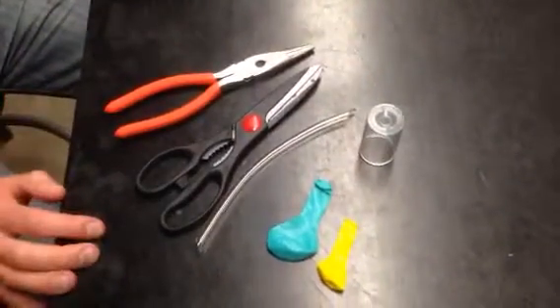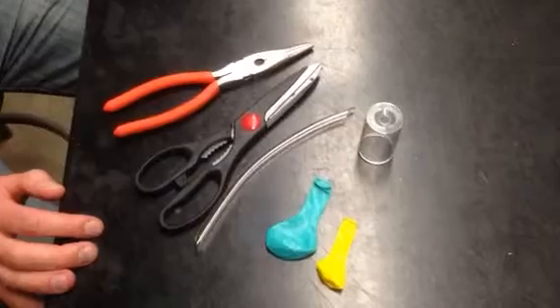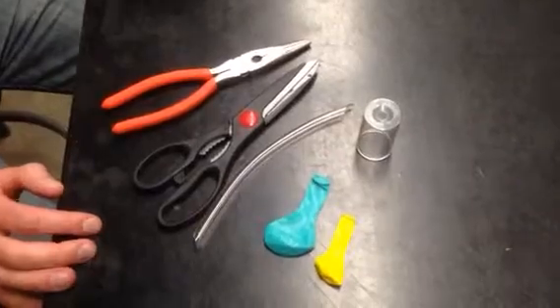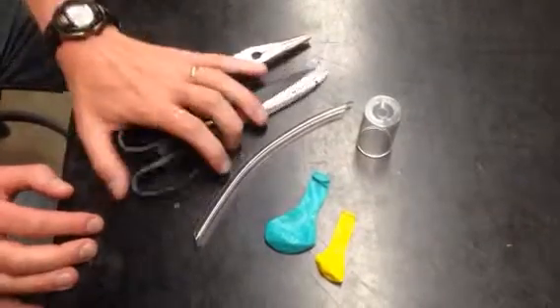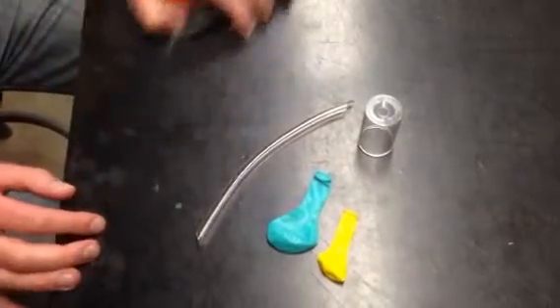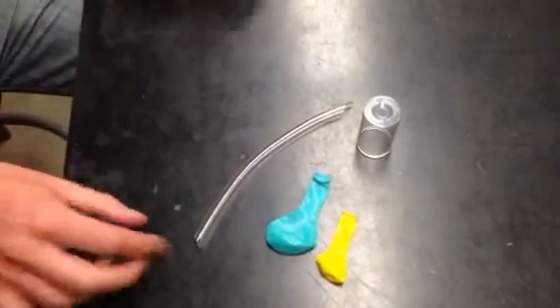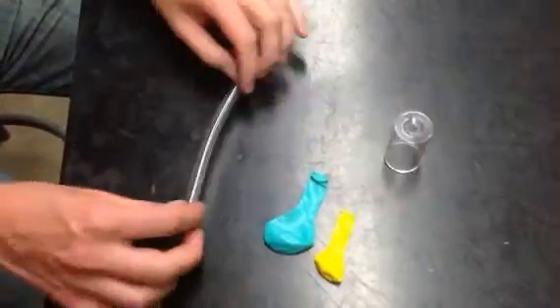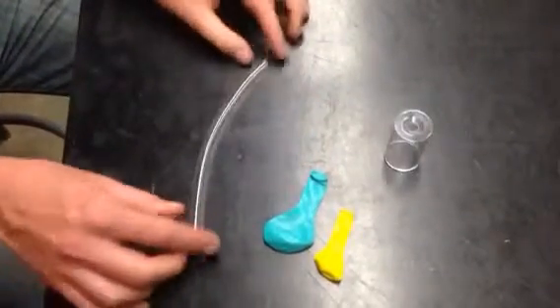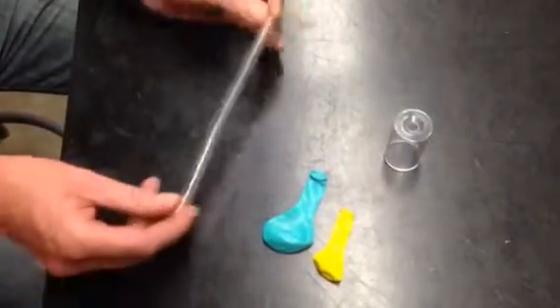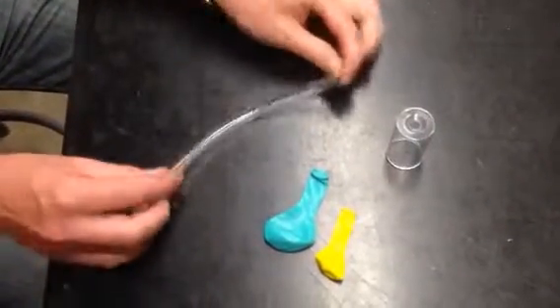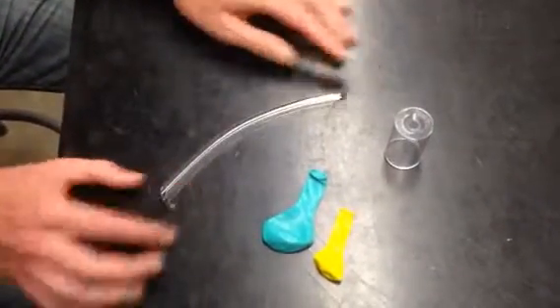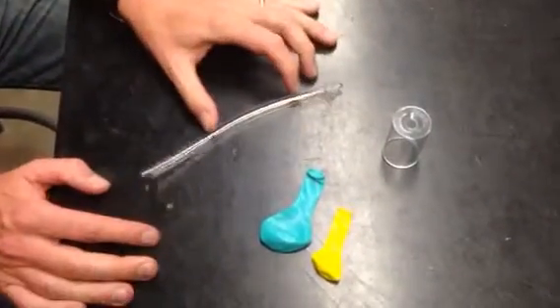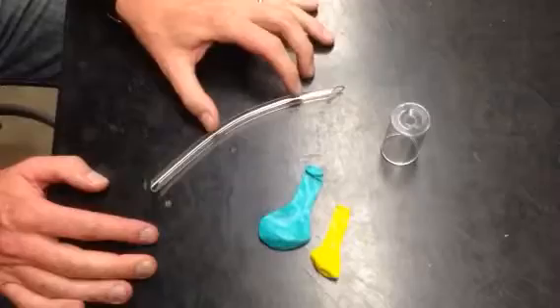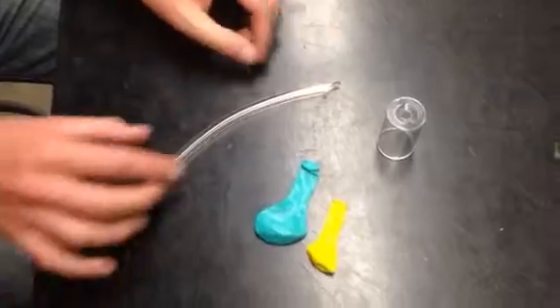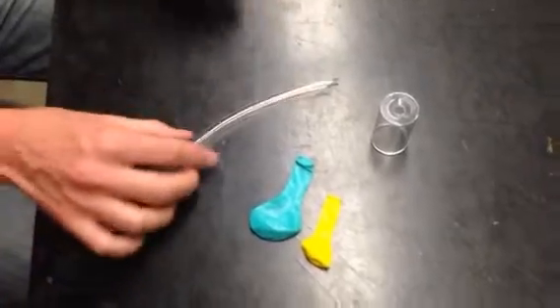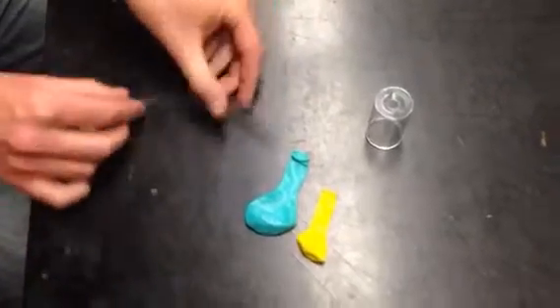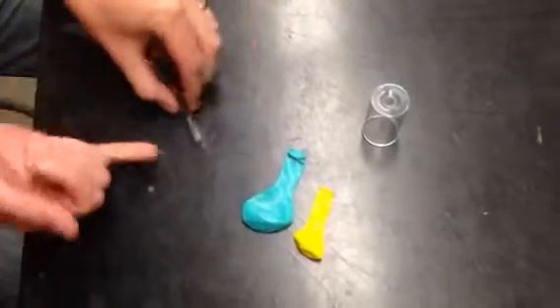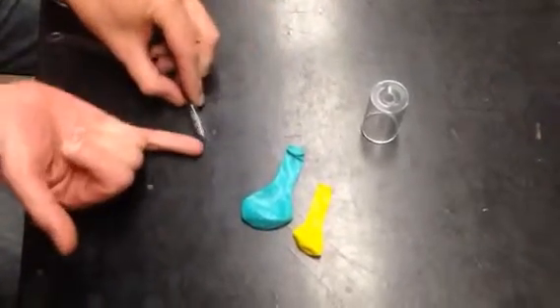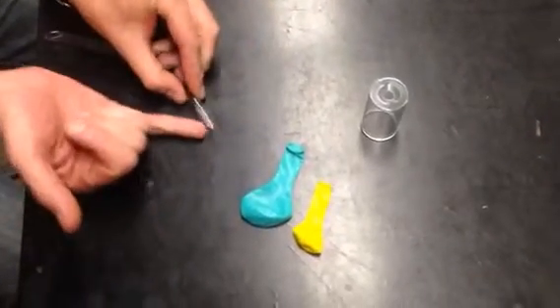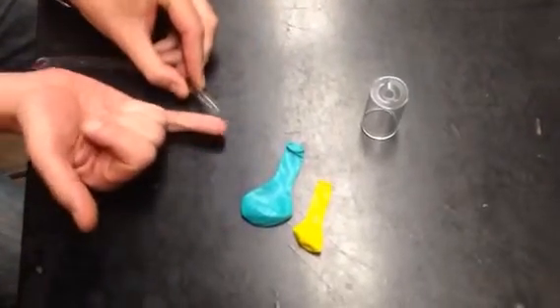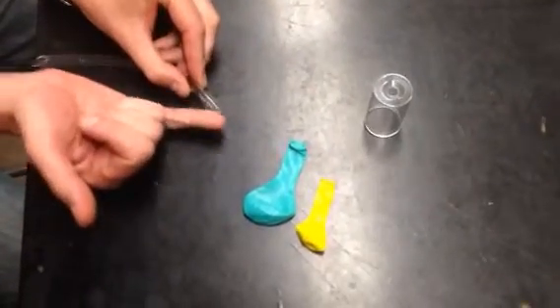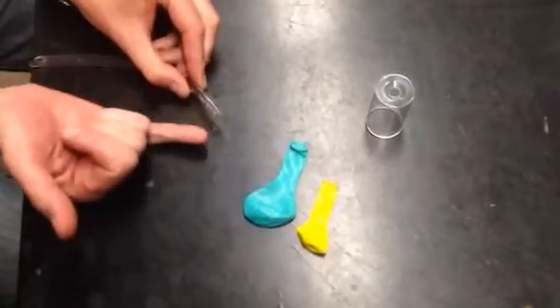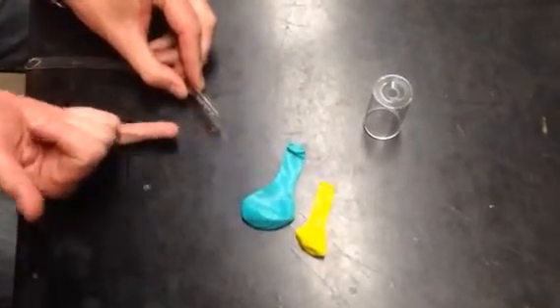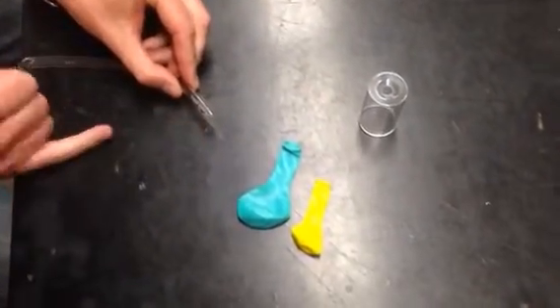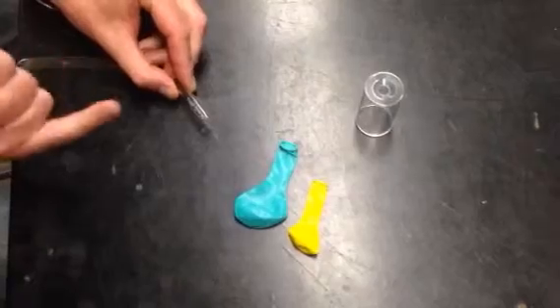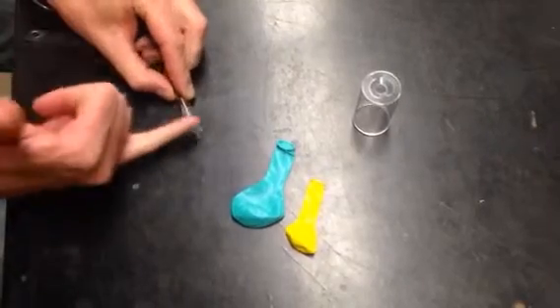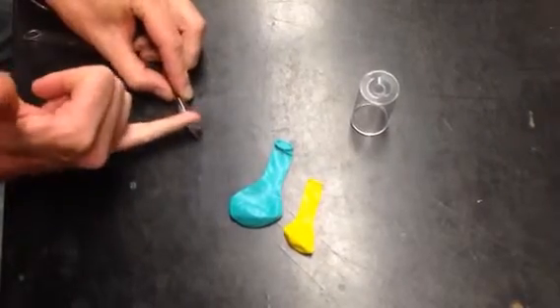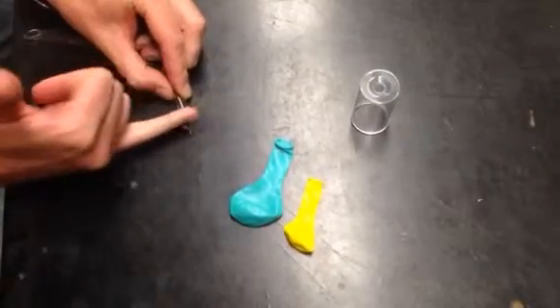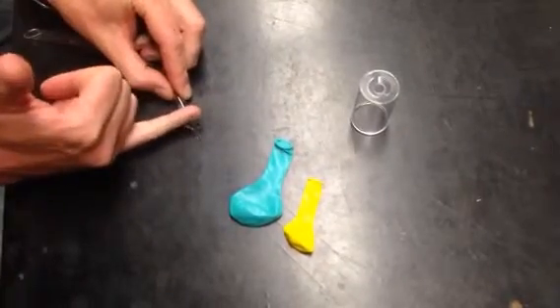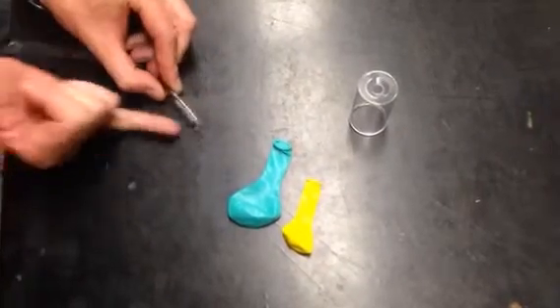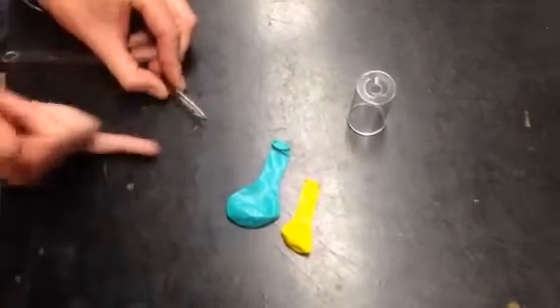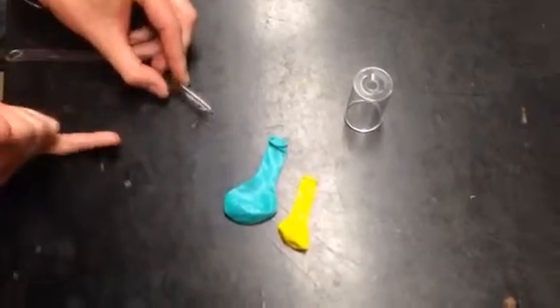Here's how we start. I start with little lengths of tube — this is a good size piece of tube for kids to work with. Notice that the ends are cut at an angle. That's actually really important; you'll see why in a second. You want to cut them at an angle, not flat.